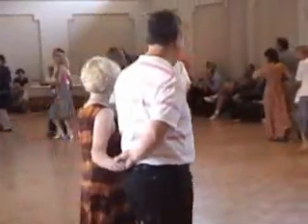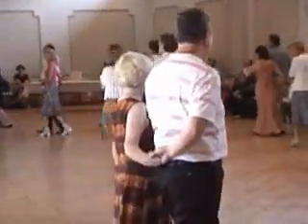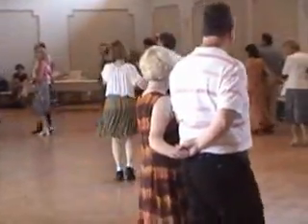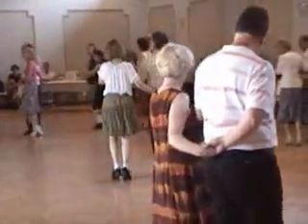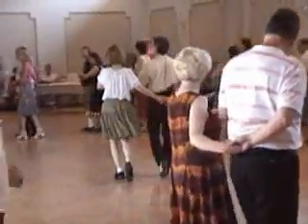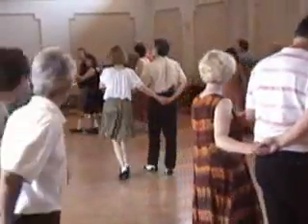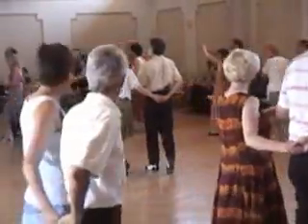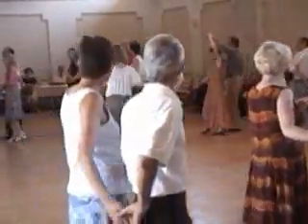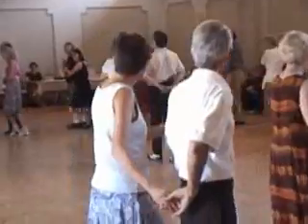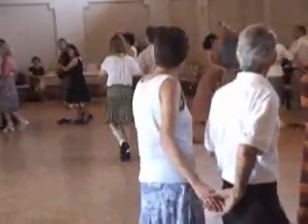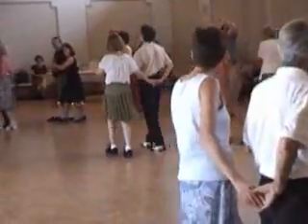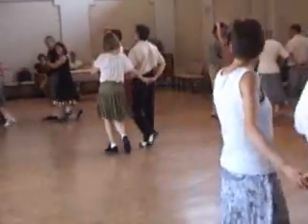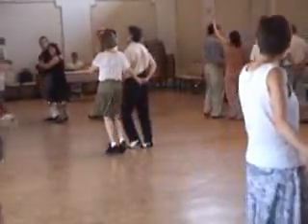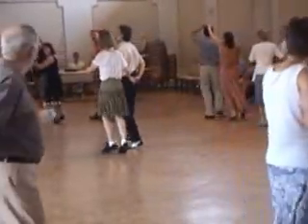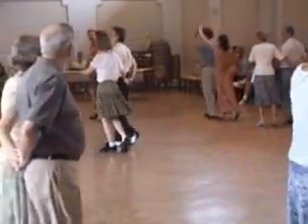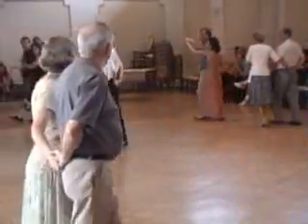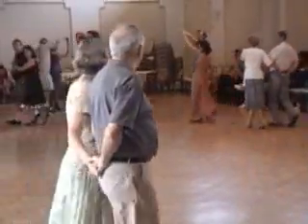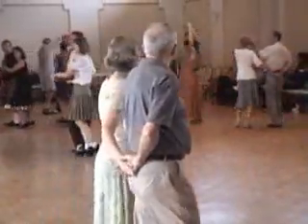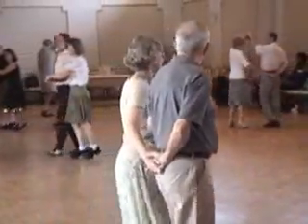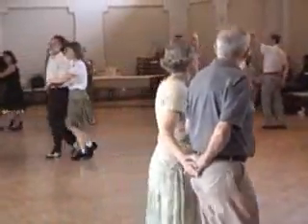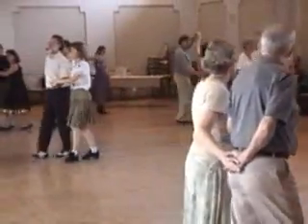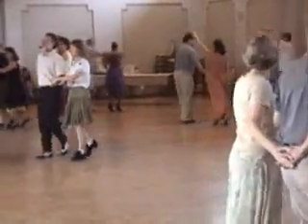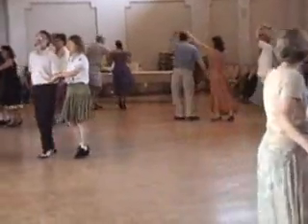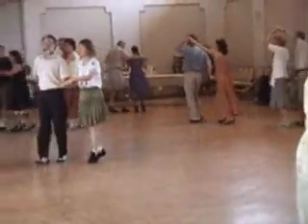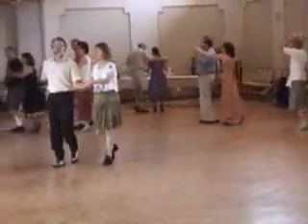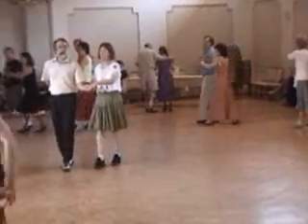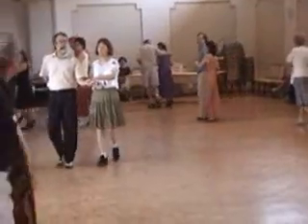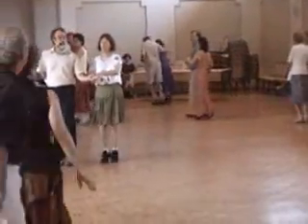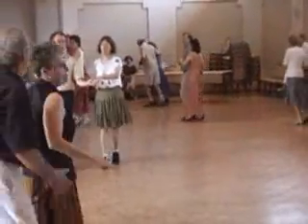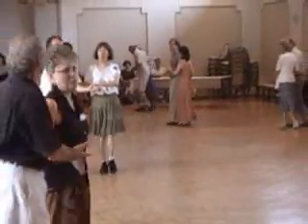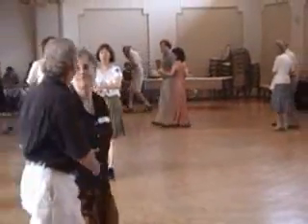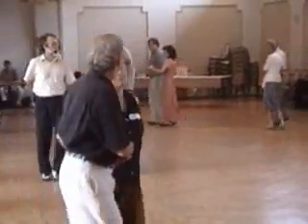The next thing that's going to happen — don't do it yet — is the swap. The first part of the swap is the joint left hands are going to come up between the two of you. Ready? We'll start the swap.